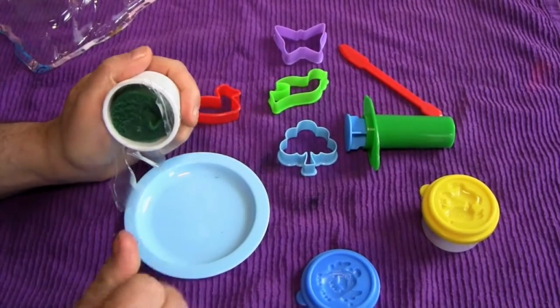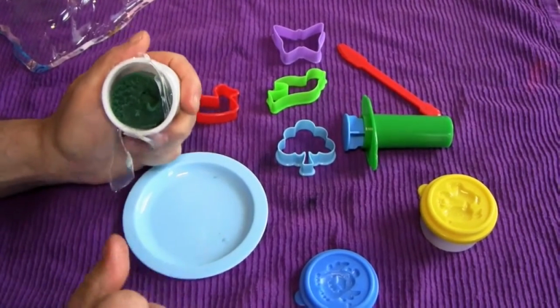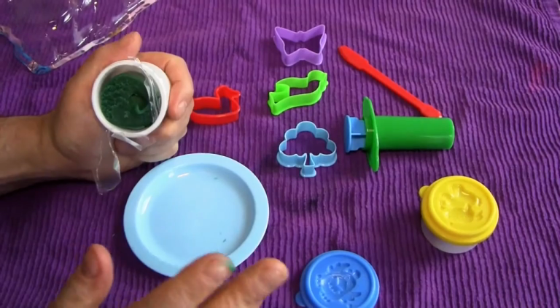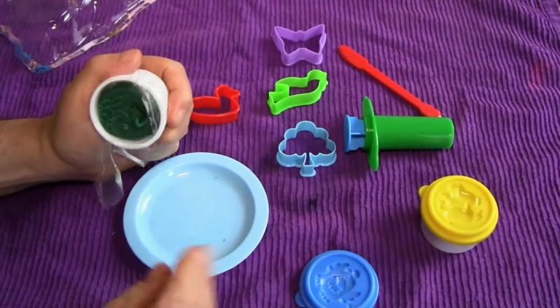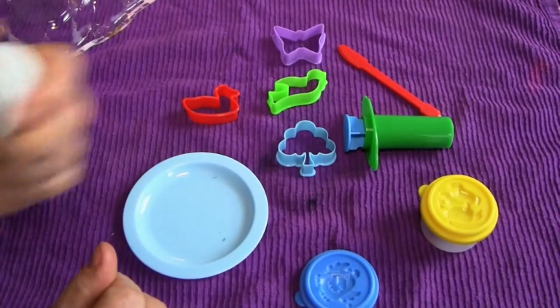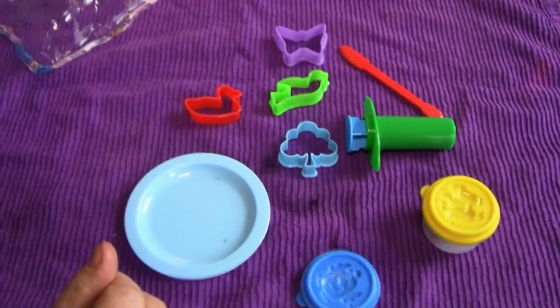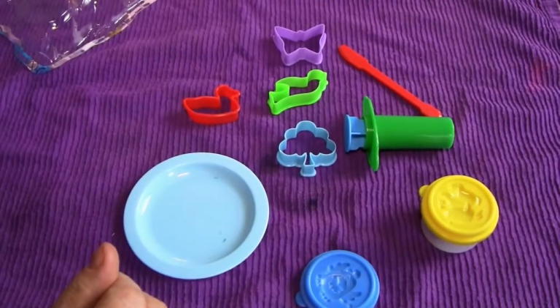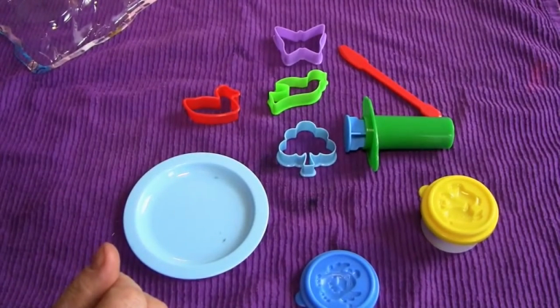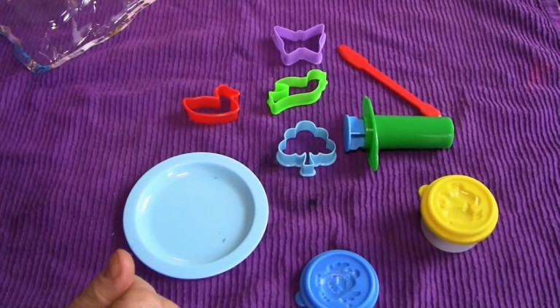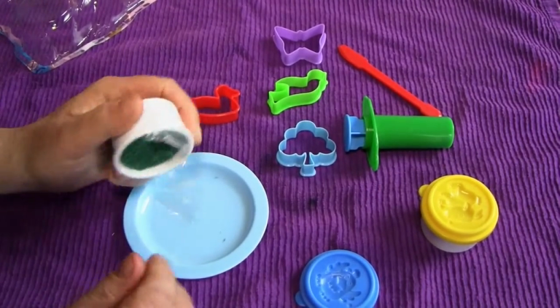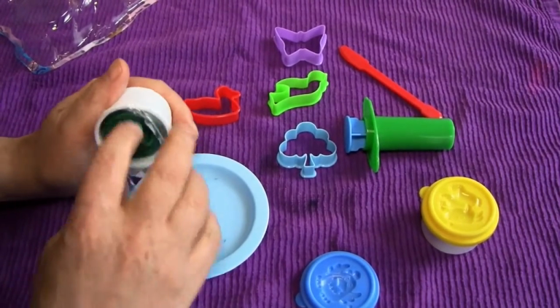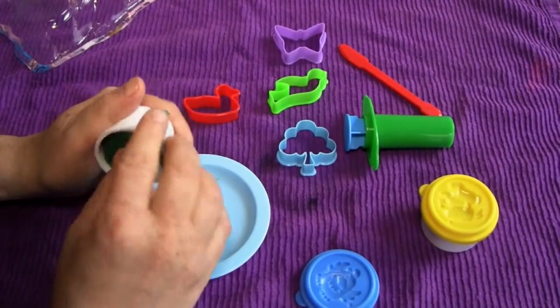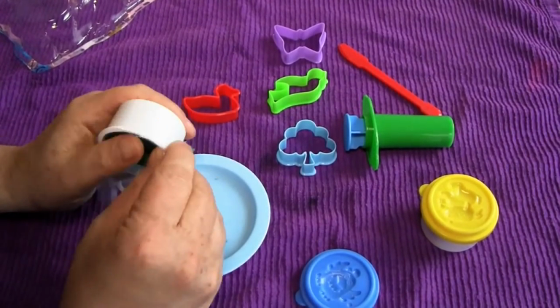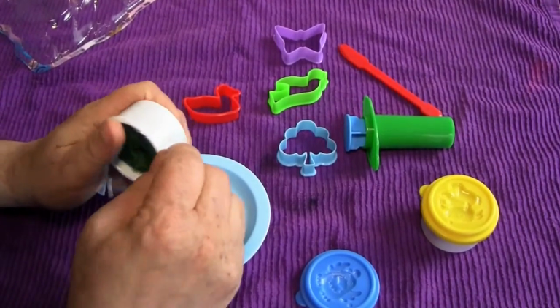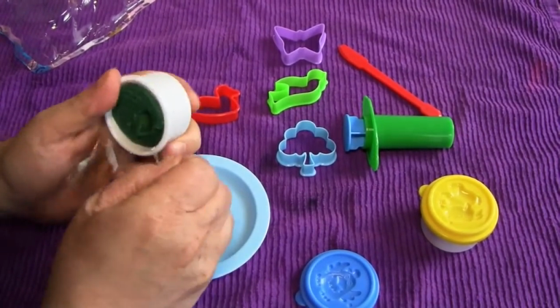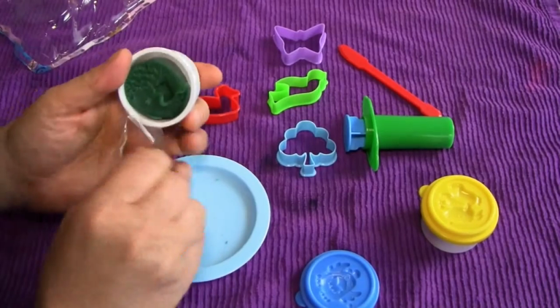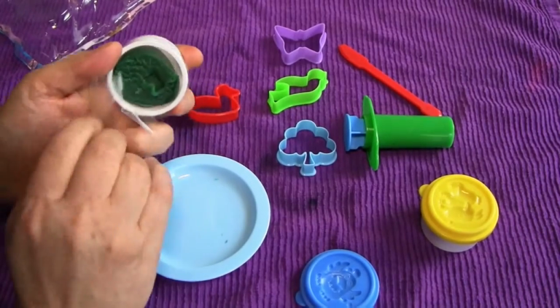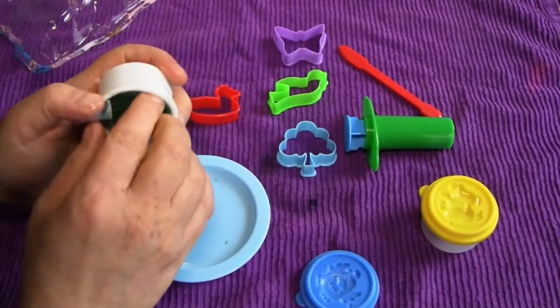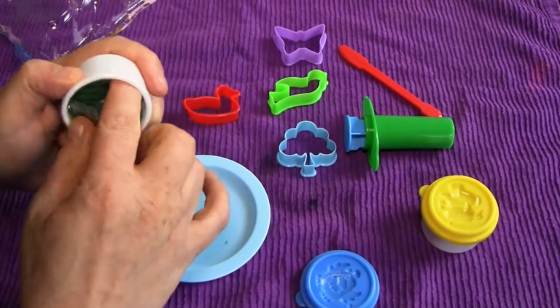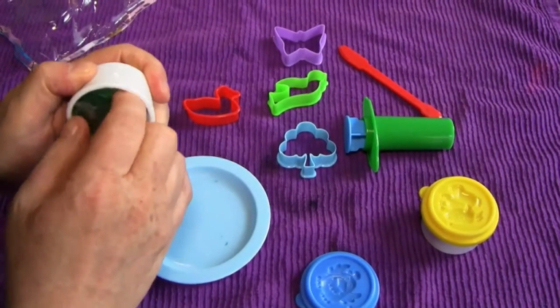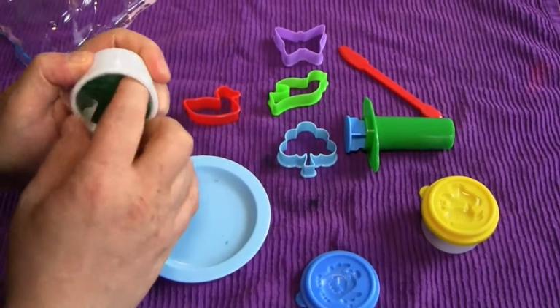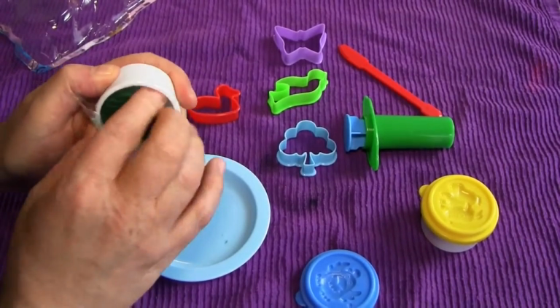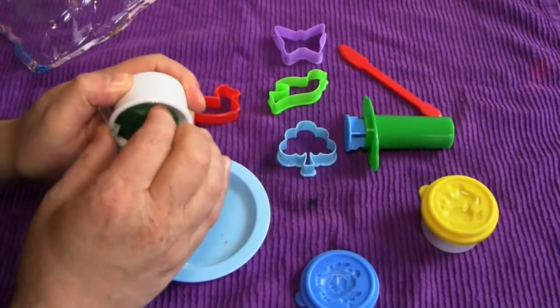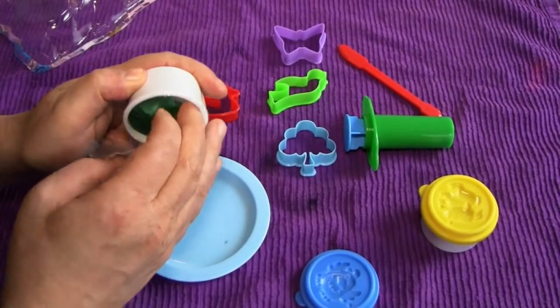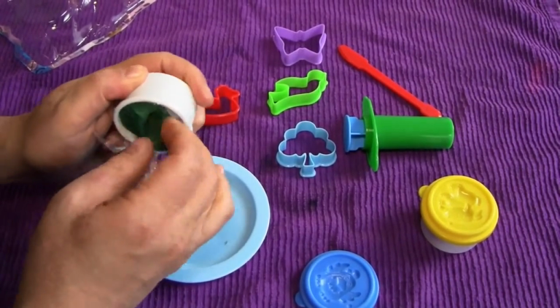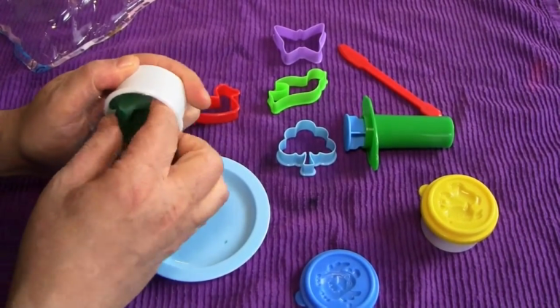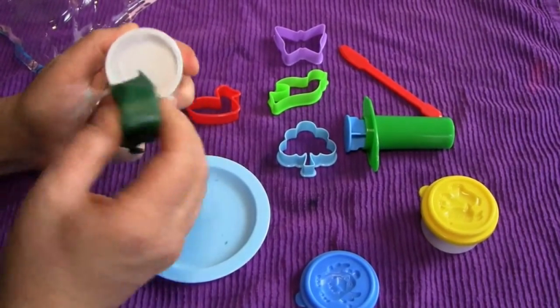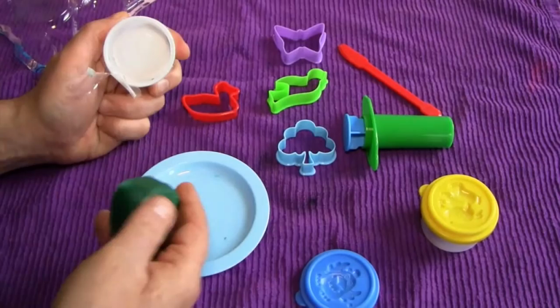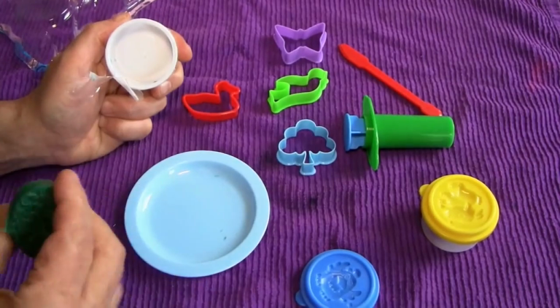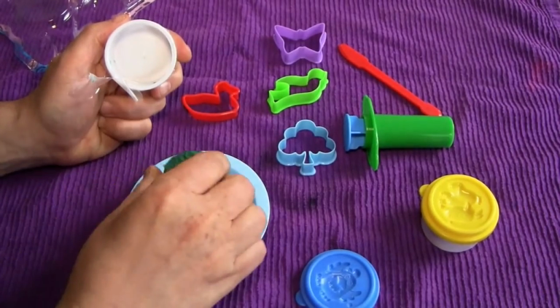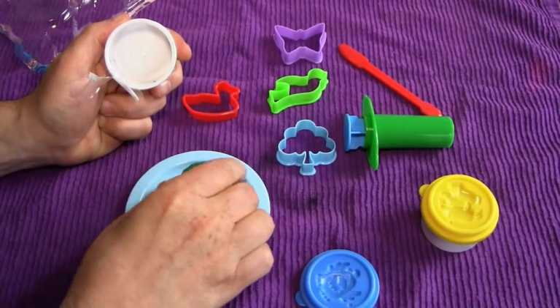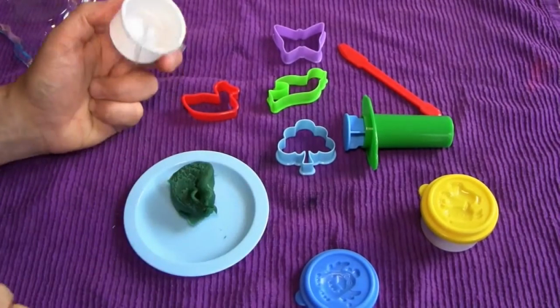It smells like chemicals. It just smells really kind of awful and terrible. But let's pull it out of its package — this is the blue color.